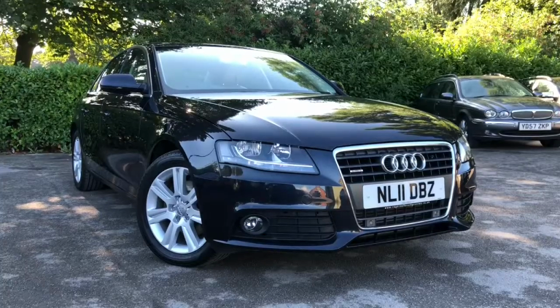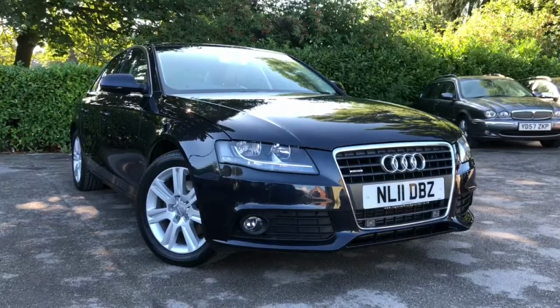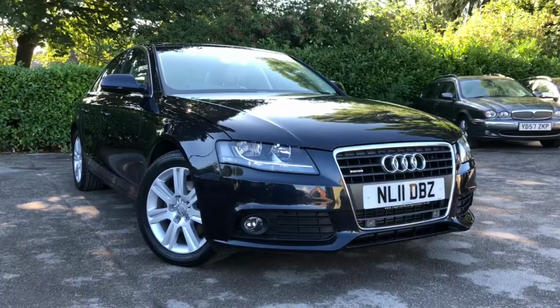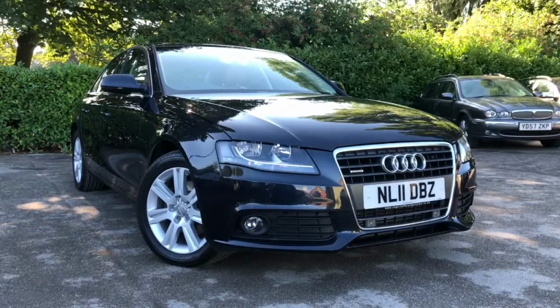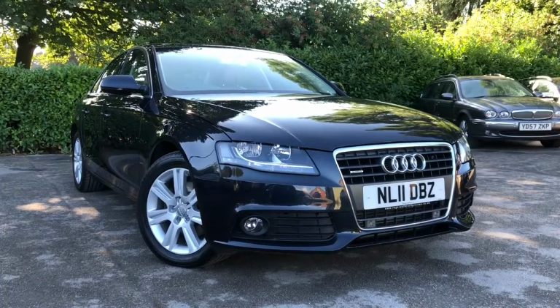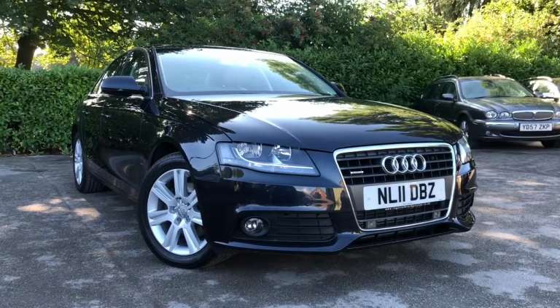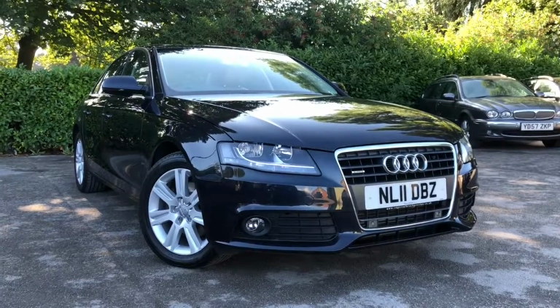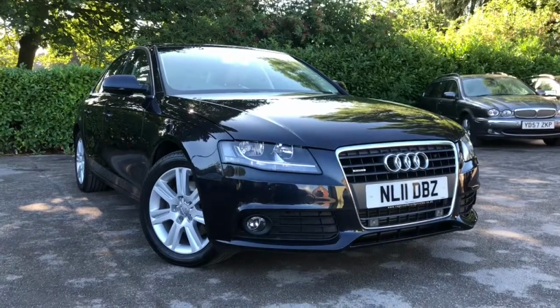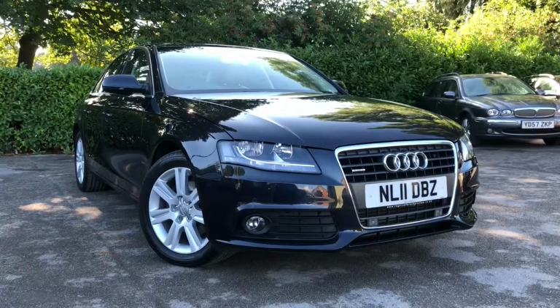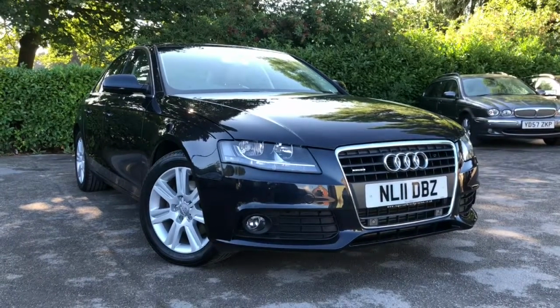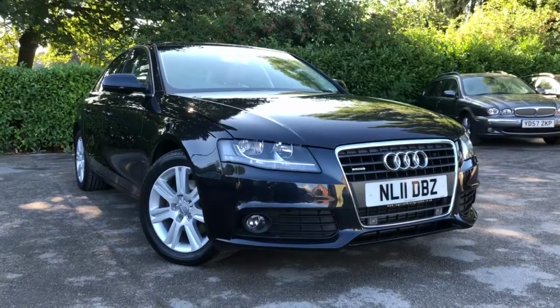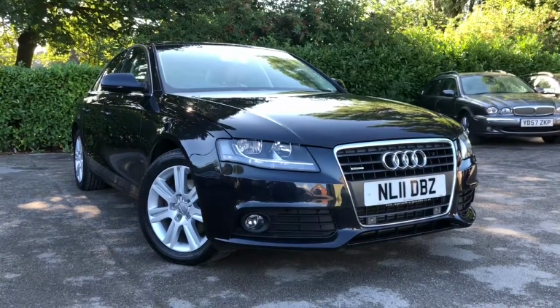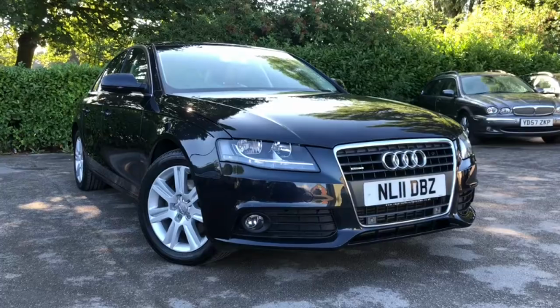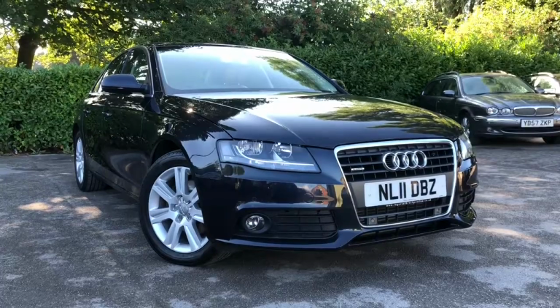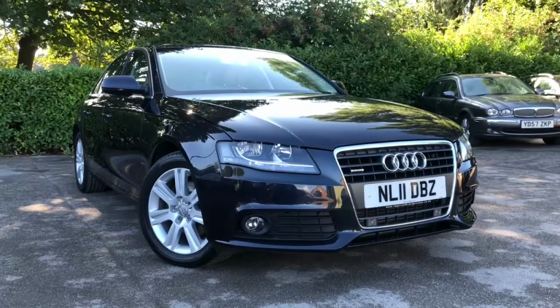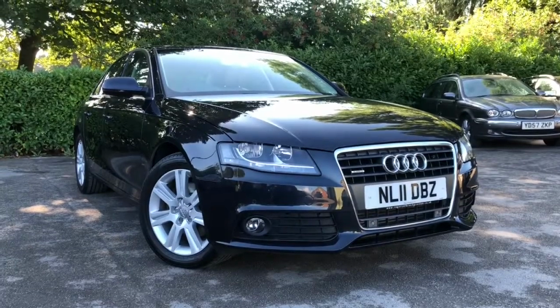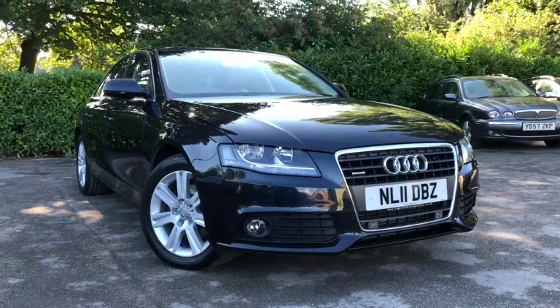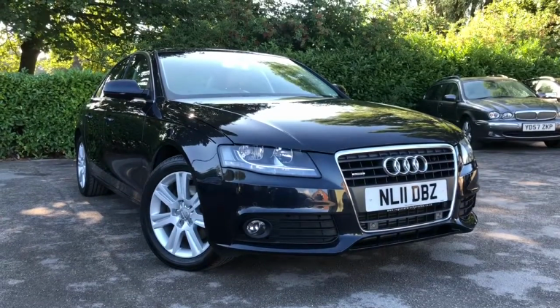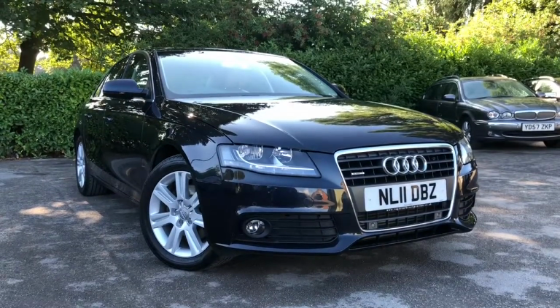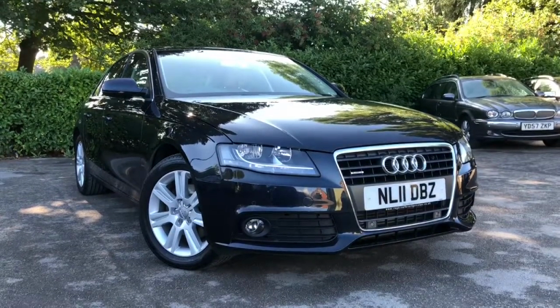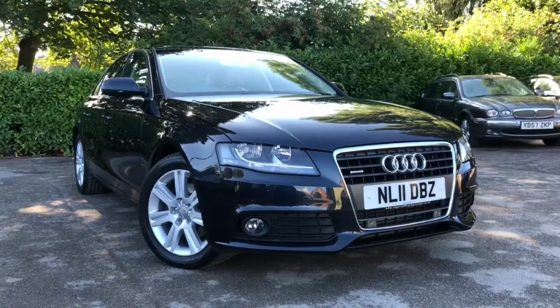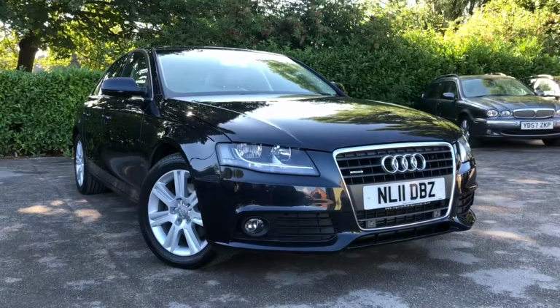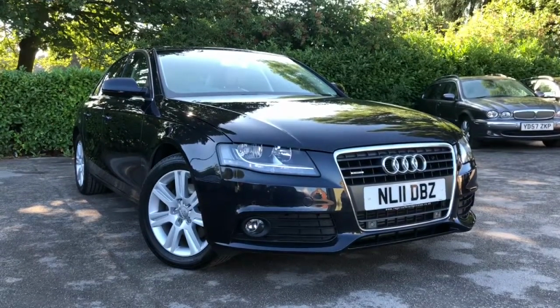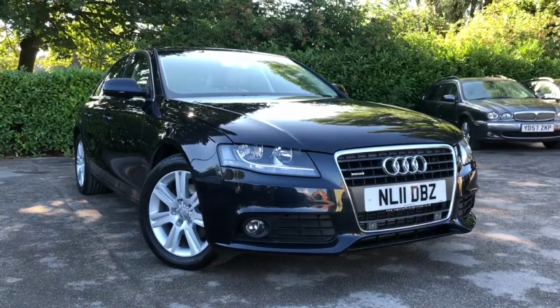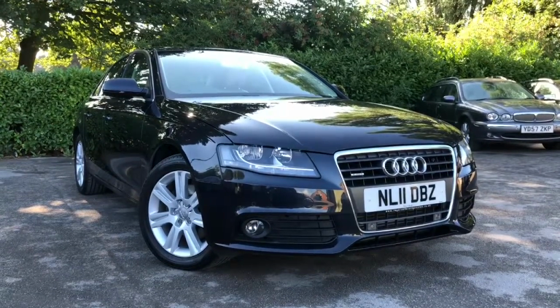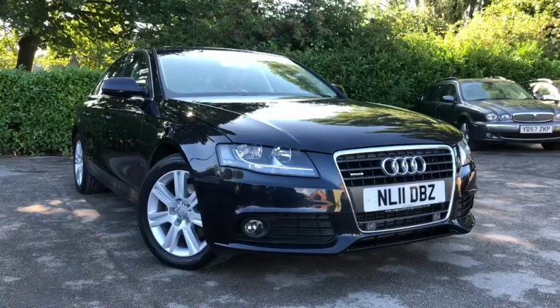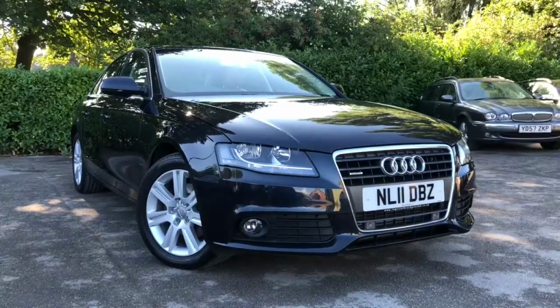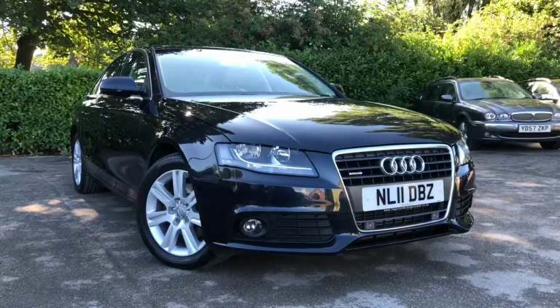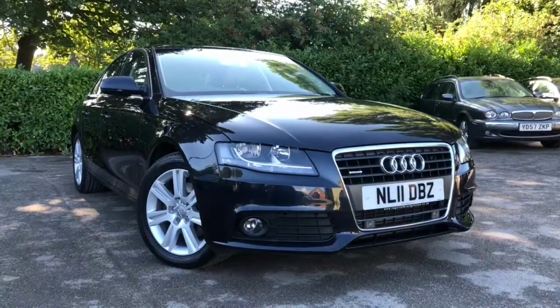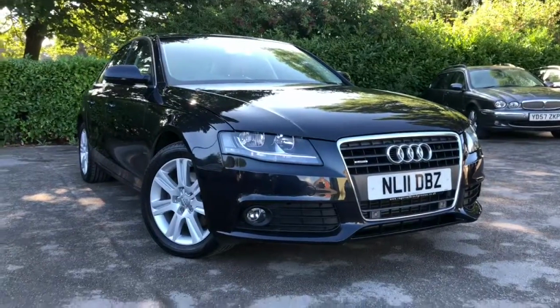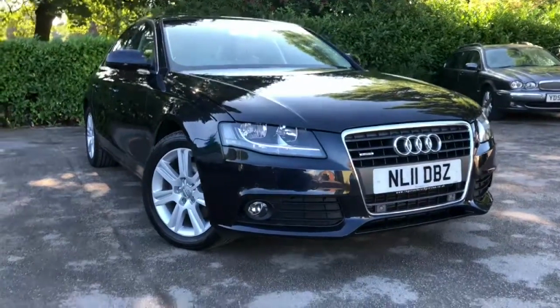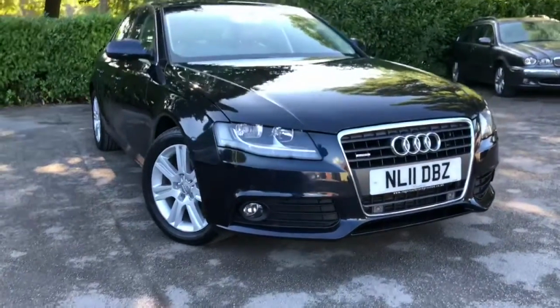Hello and welcome to Allman Cars Ltd, set in Northwich, Cheshire. This next vehicle we have on sale is a 2011 Audi A4 2.0L TDI Quattro Technic 4-door, finished in metallic blue. Let me show you around the vehicle.